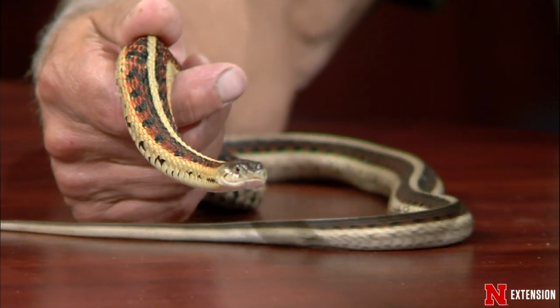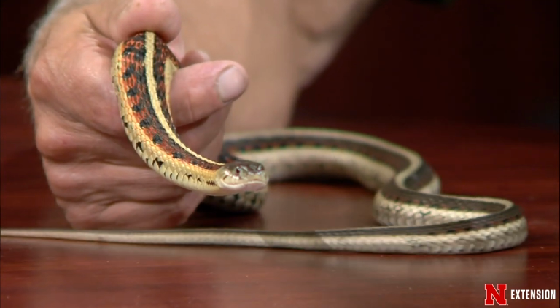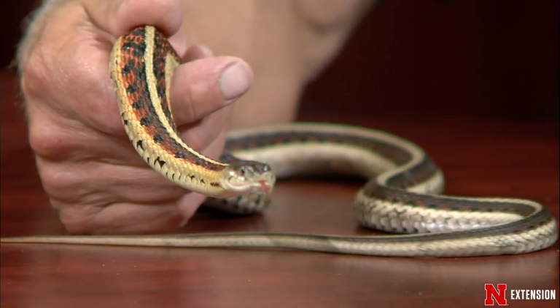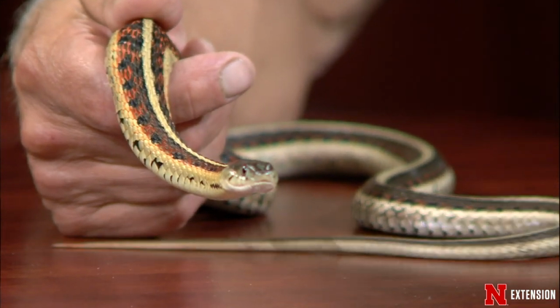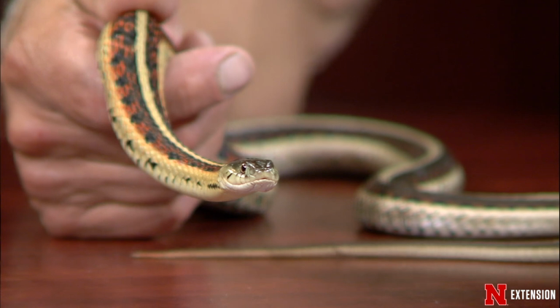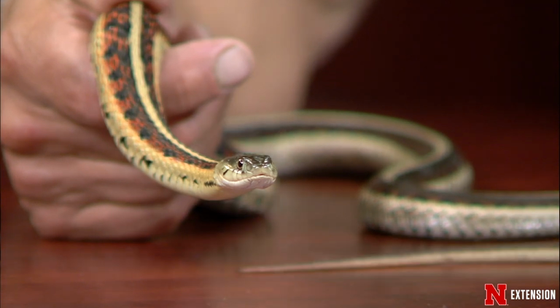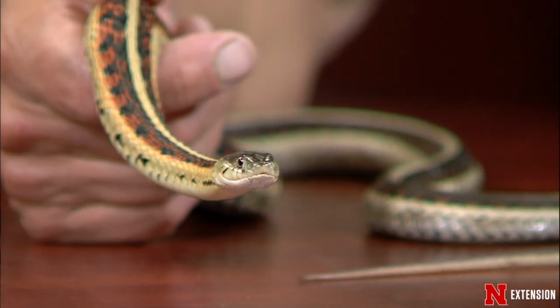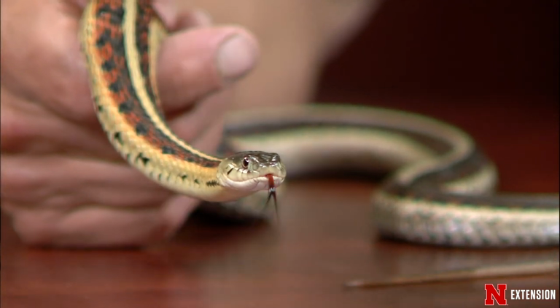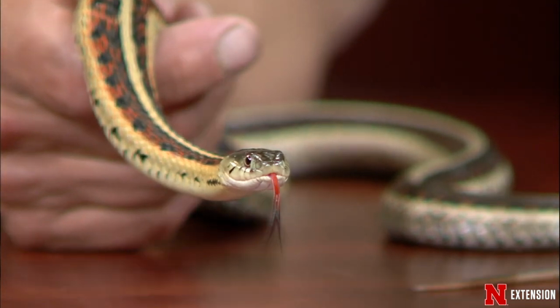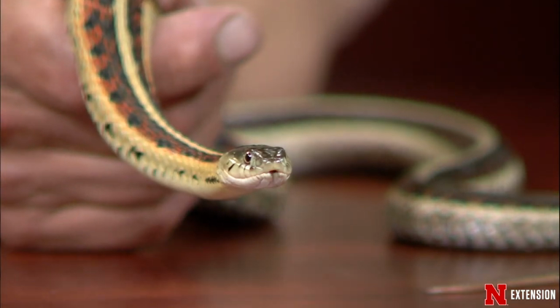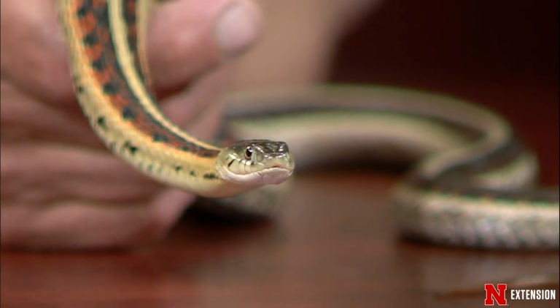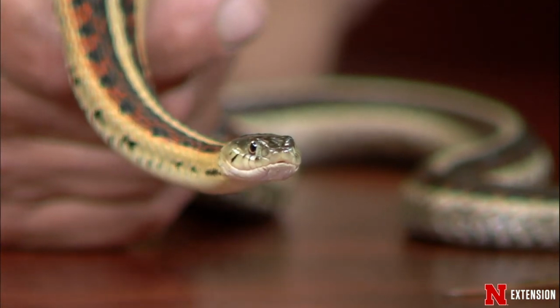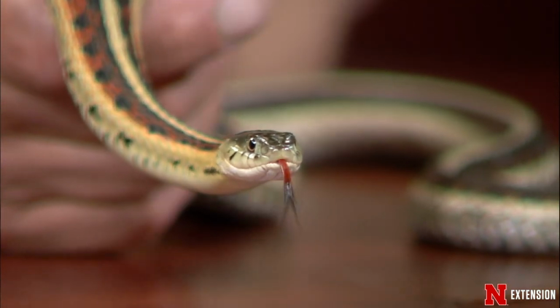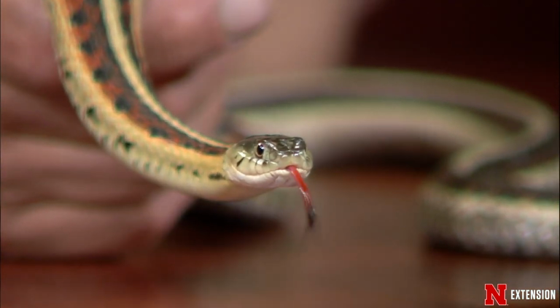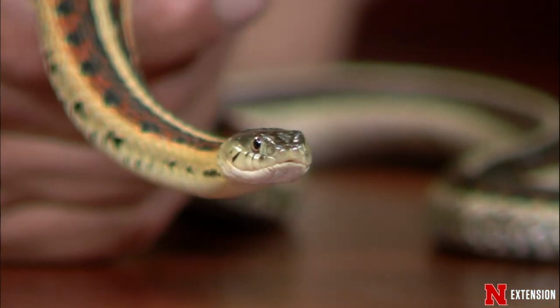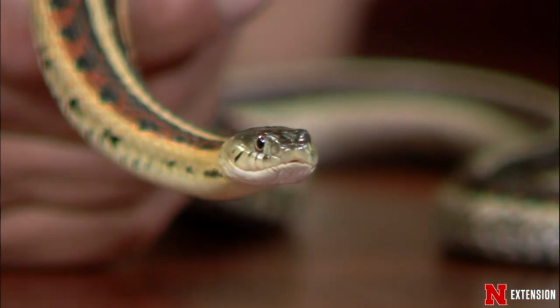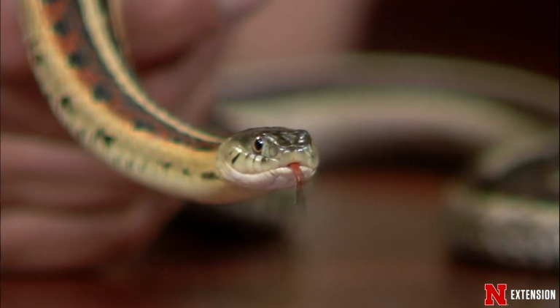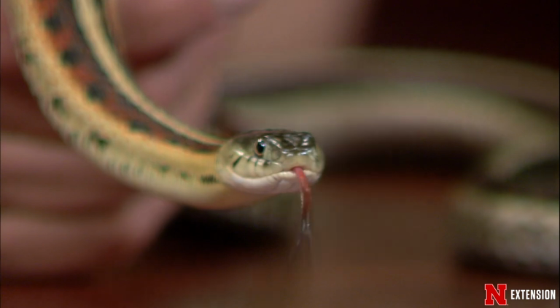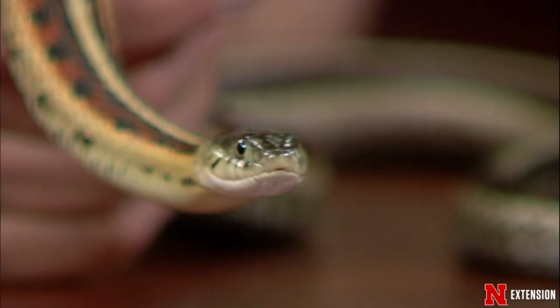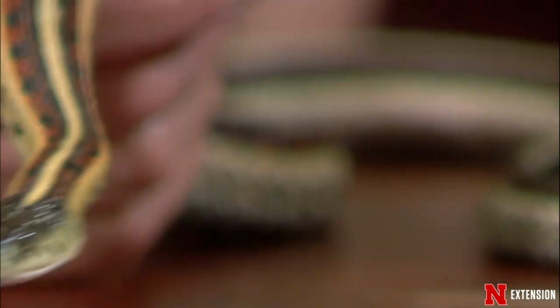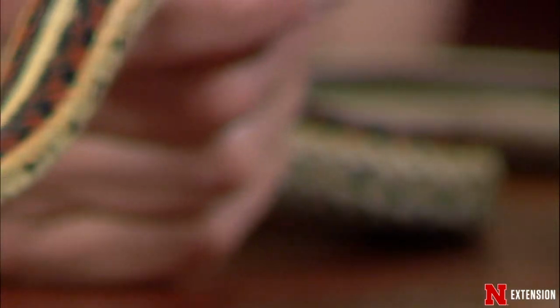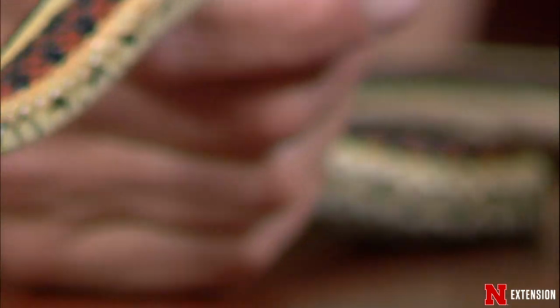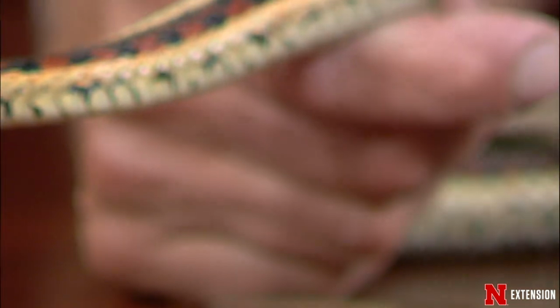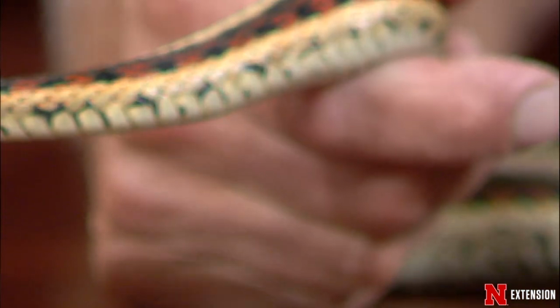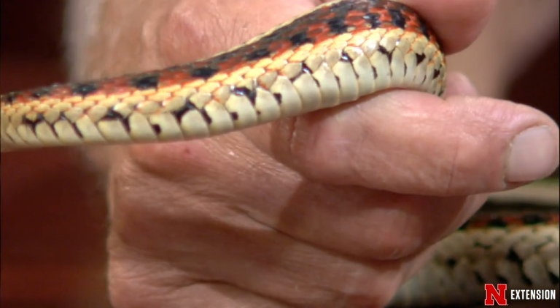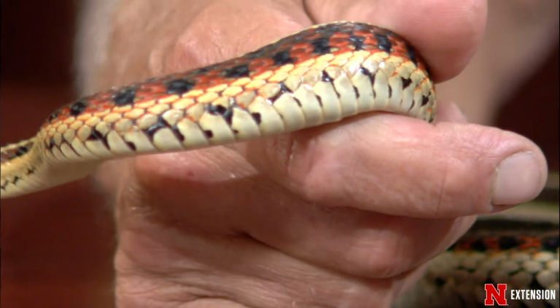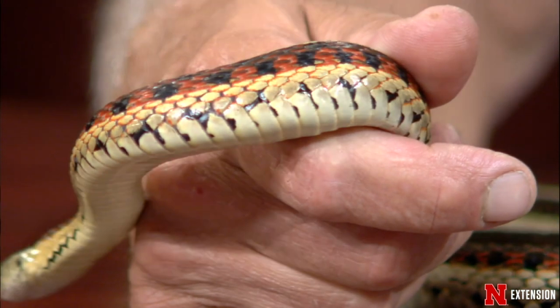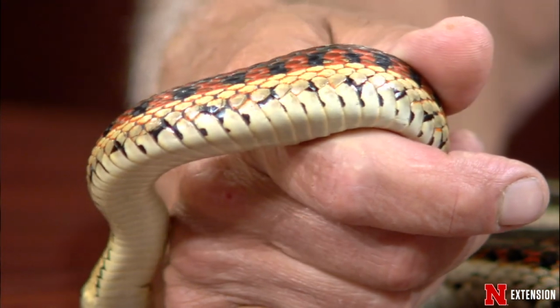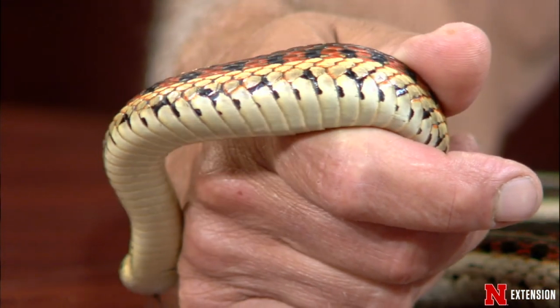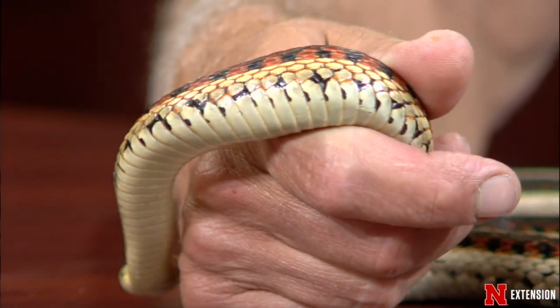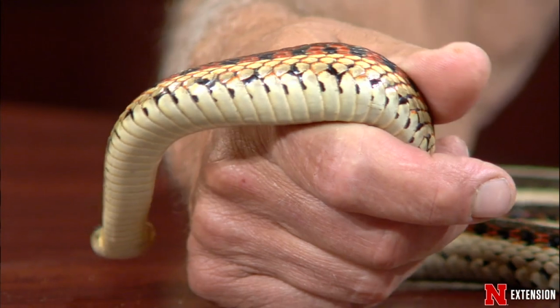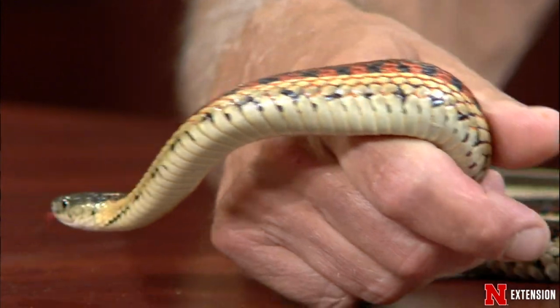We tested all the repellents on the market — lime, sulfur, ammonia, mothballs. They're worthless. You'd have to put enough mothballs in your house to kill yourself before it would bother the snake.